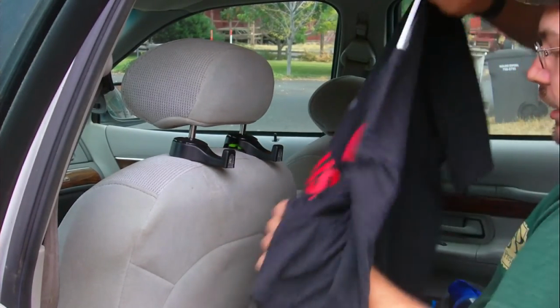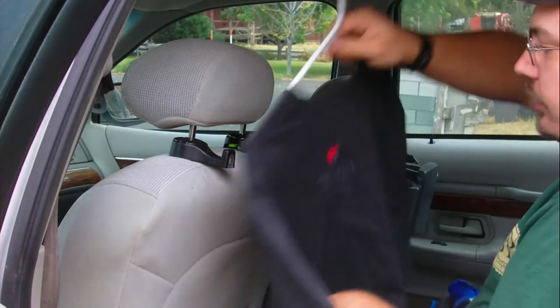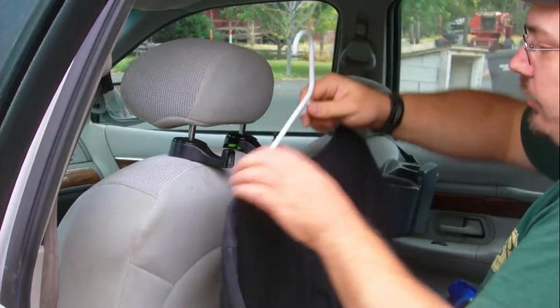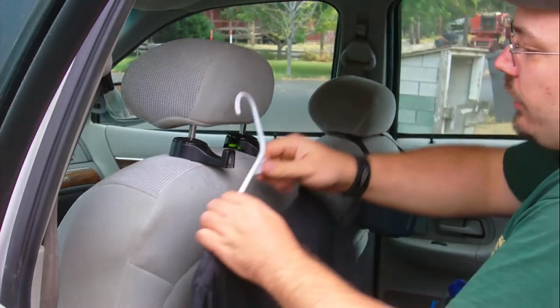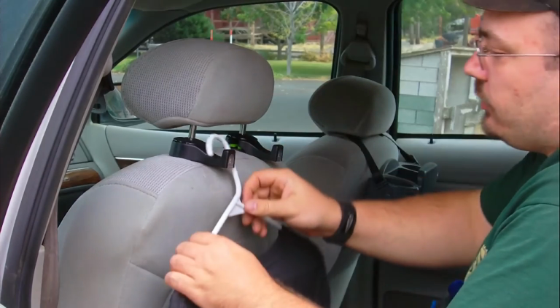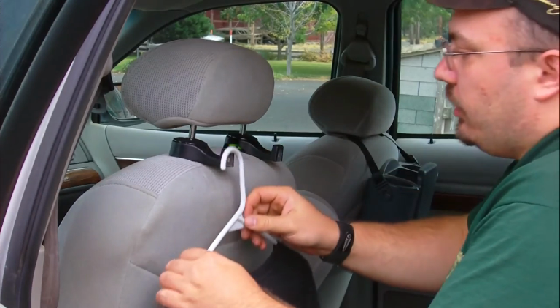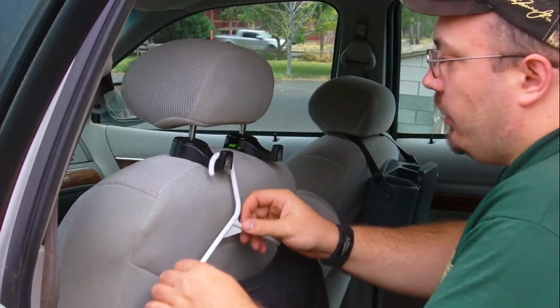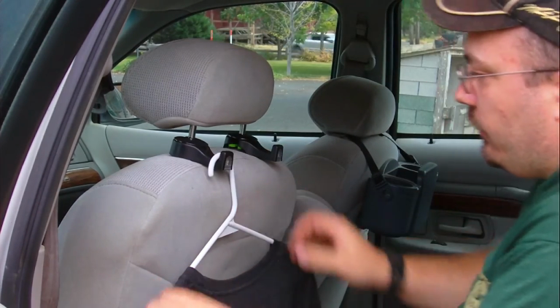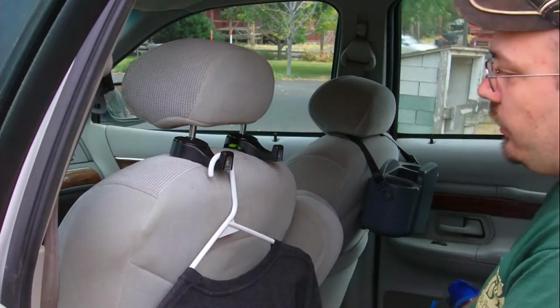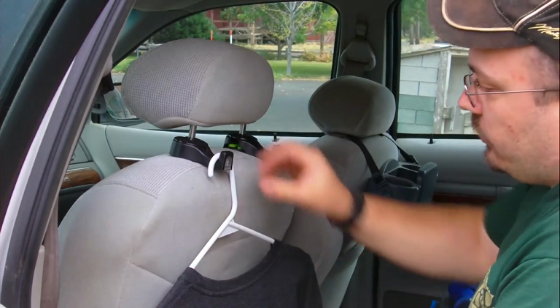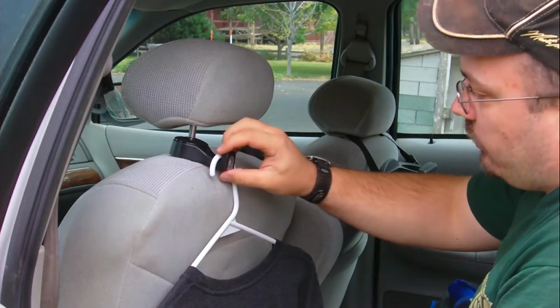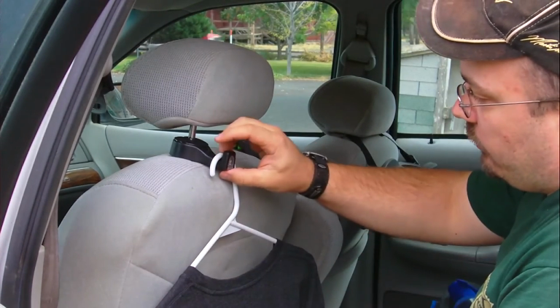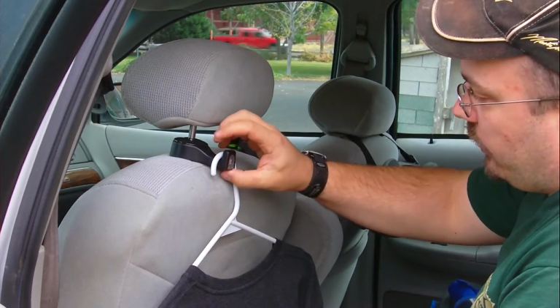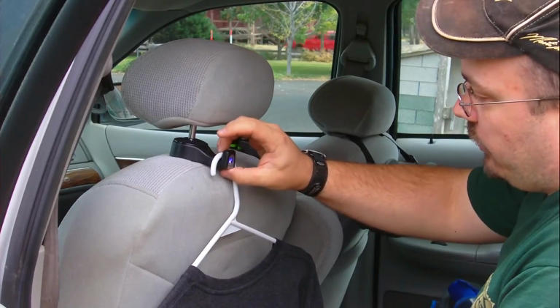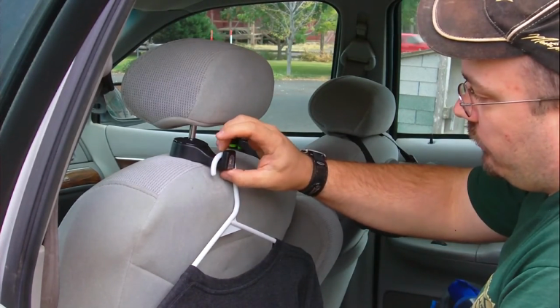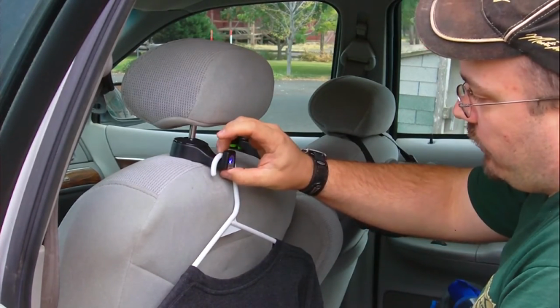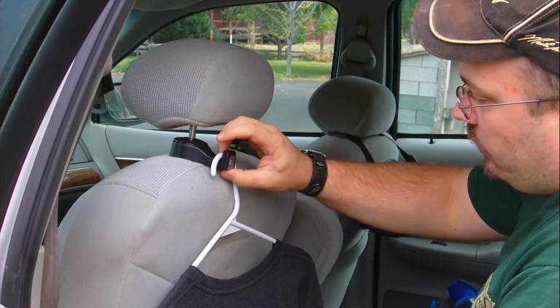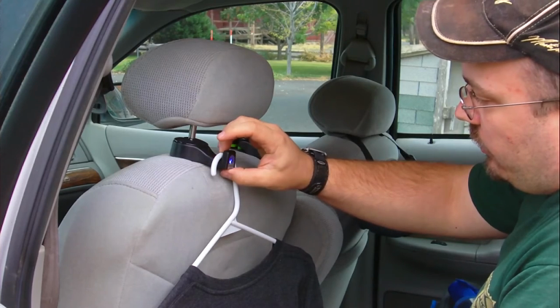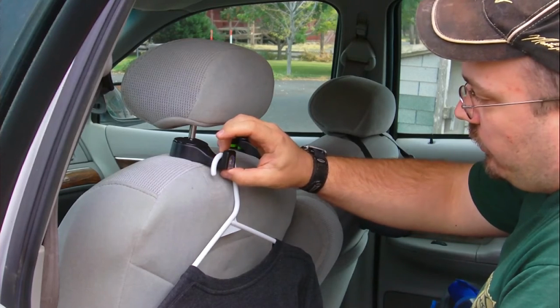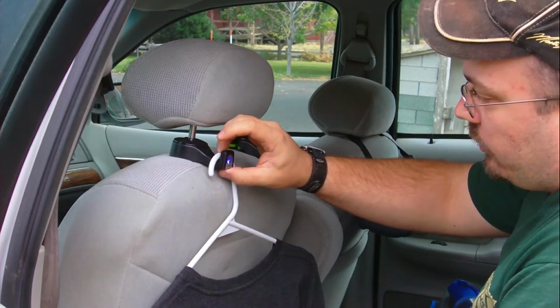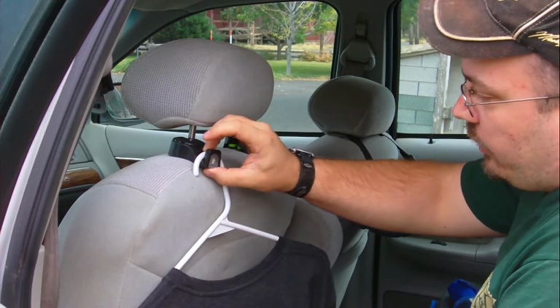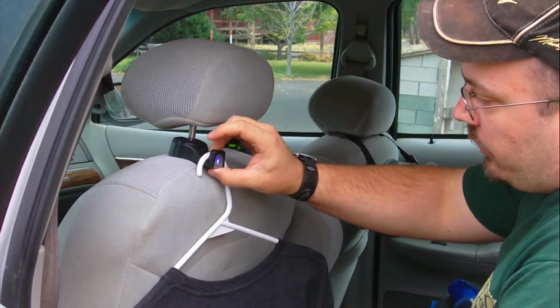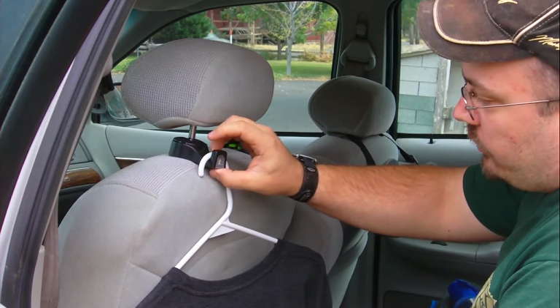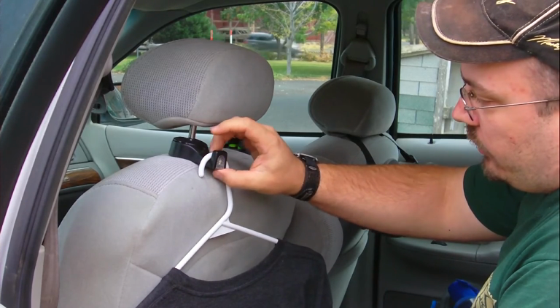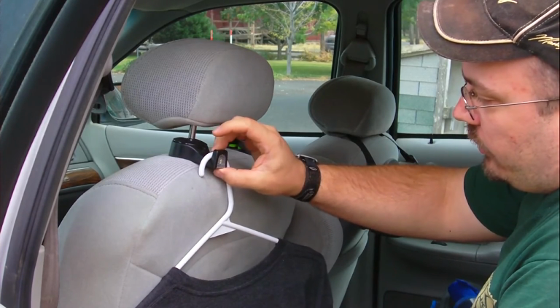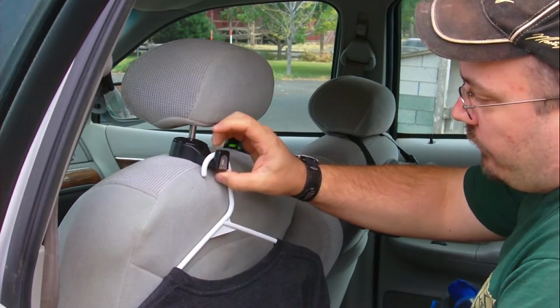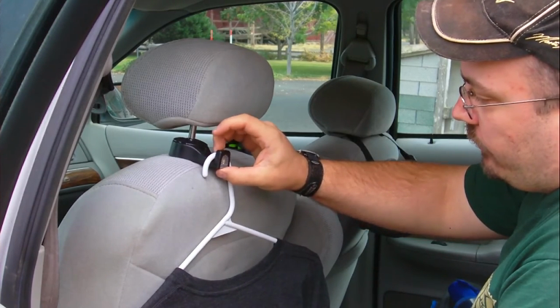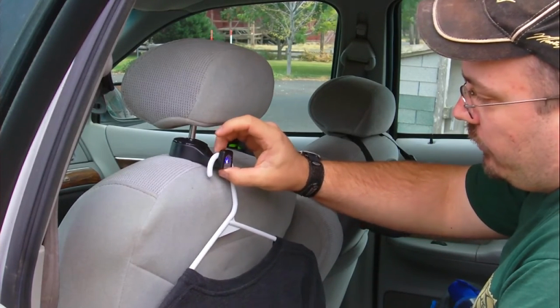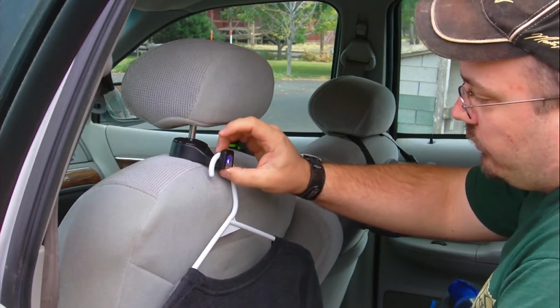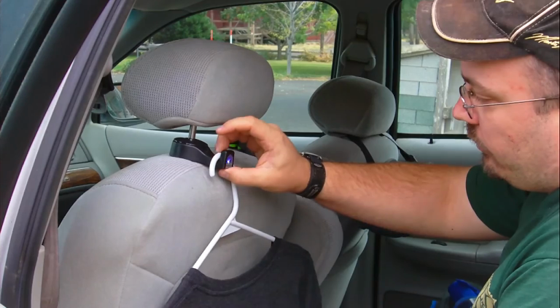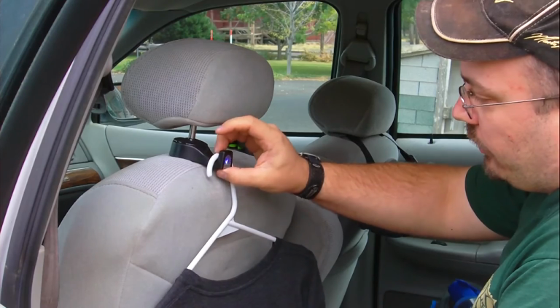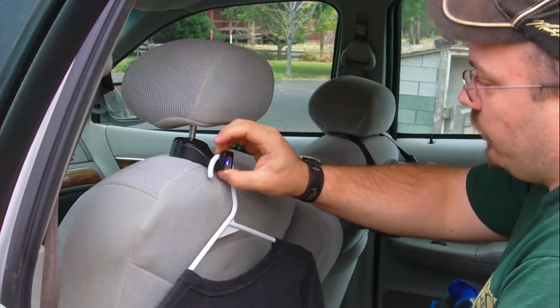Now let's hang a really light t-shirt on it — very light t-shirt. No light. But if it was heavy, it would turn on the light. It's not heavy enough. And now it is on it. There we go.